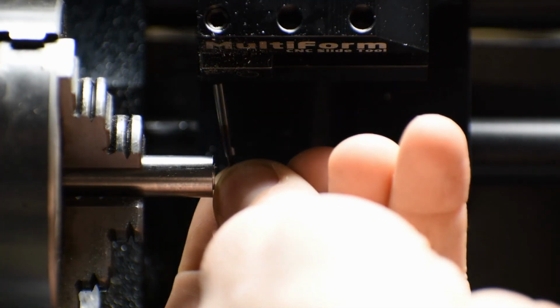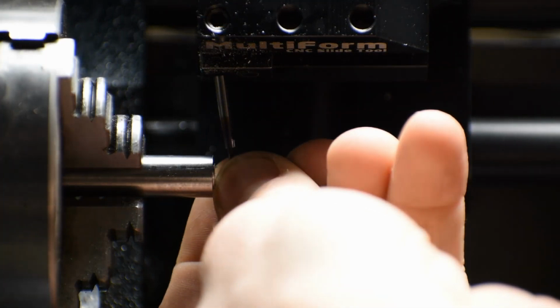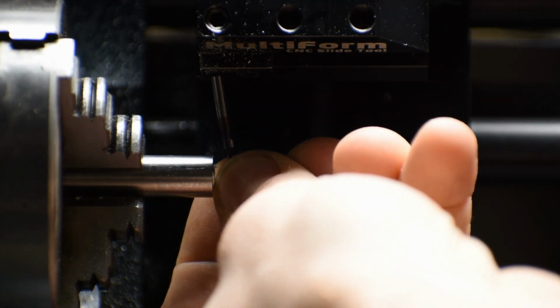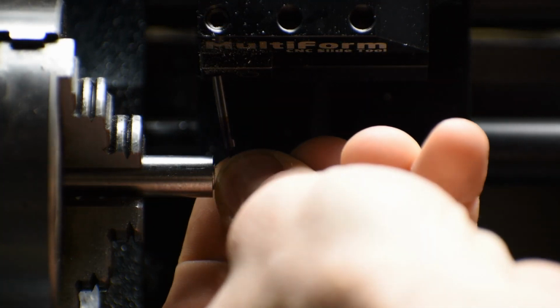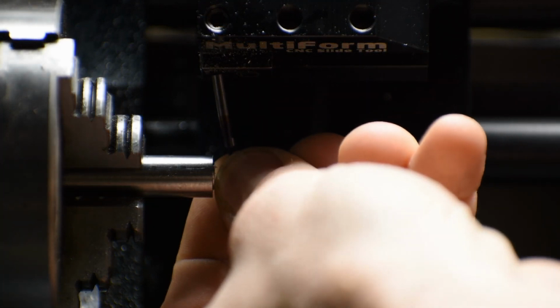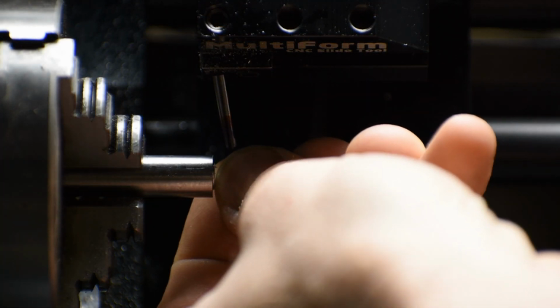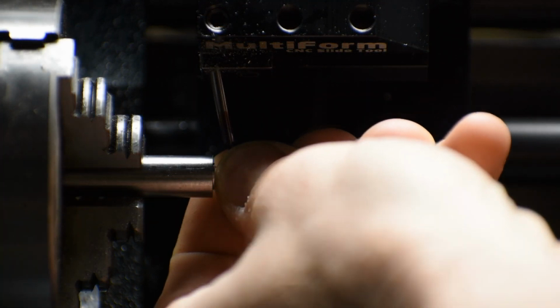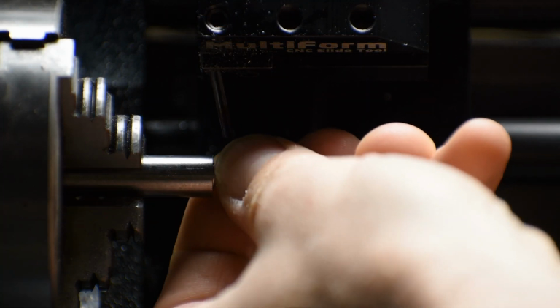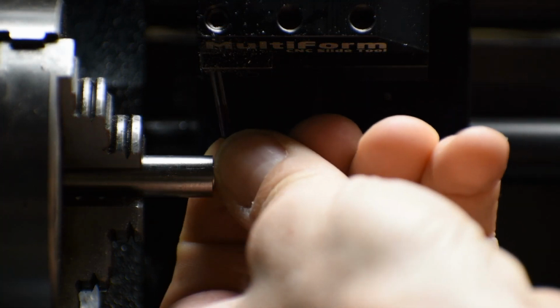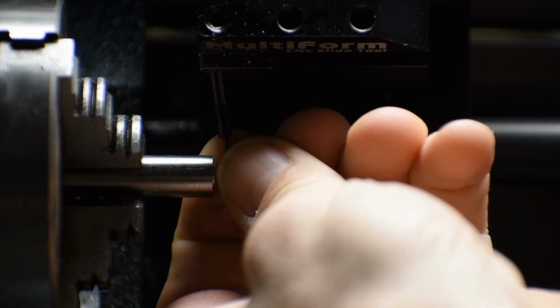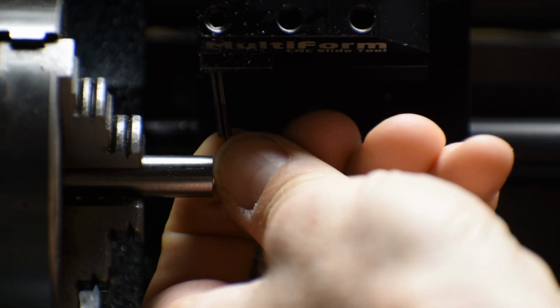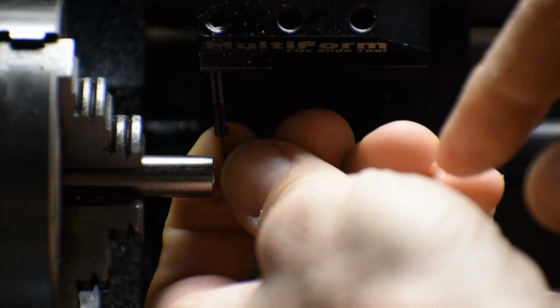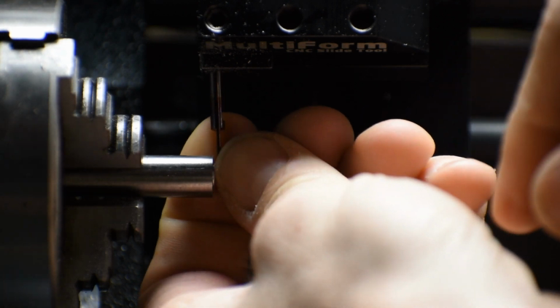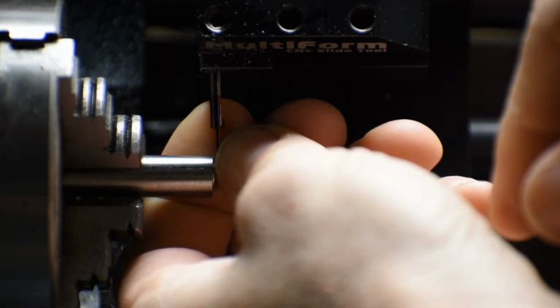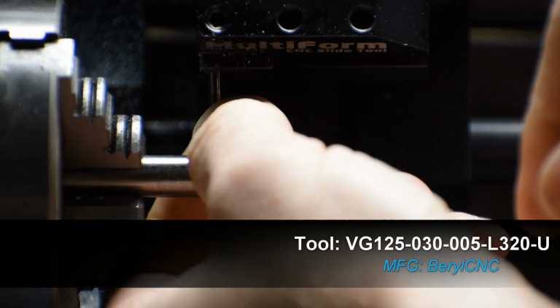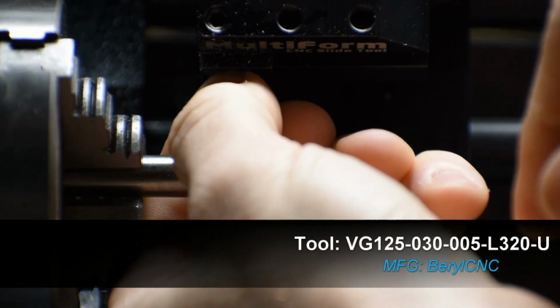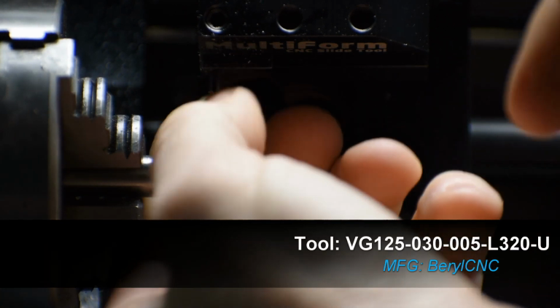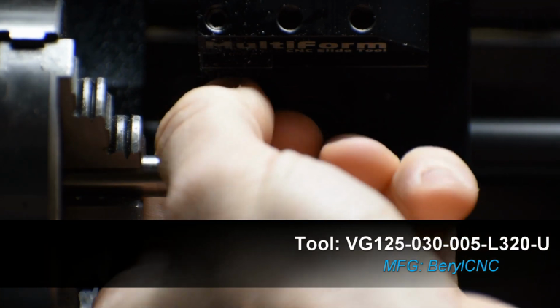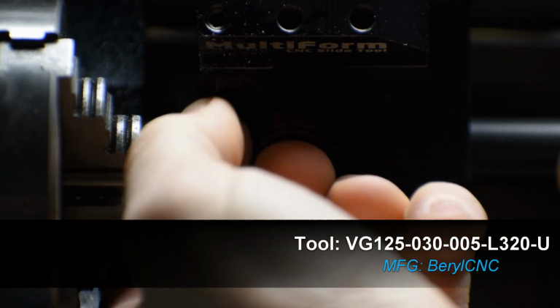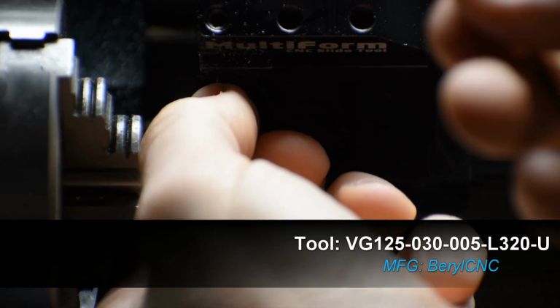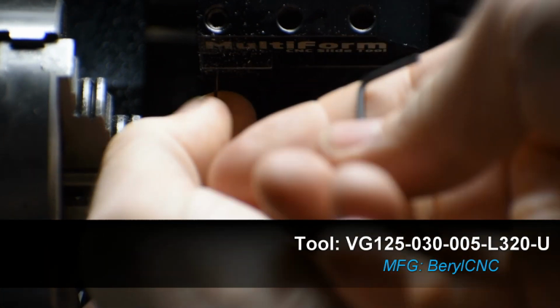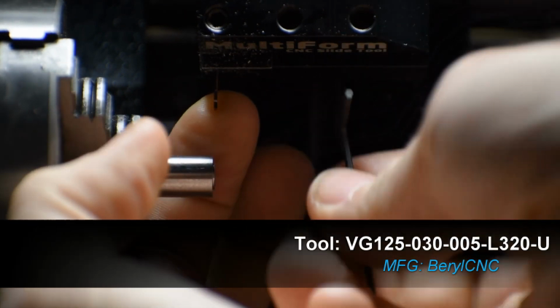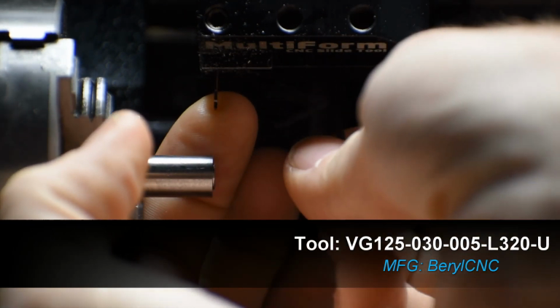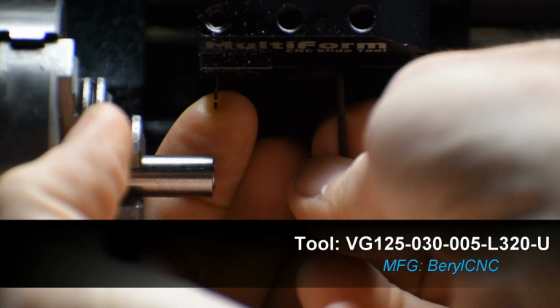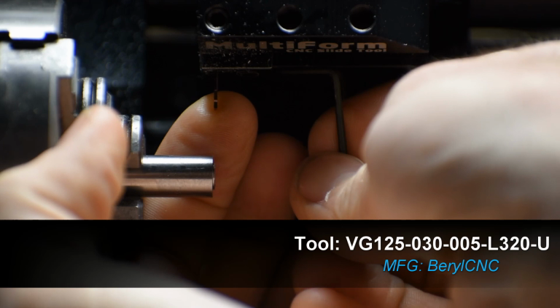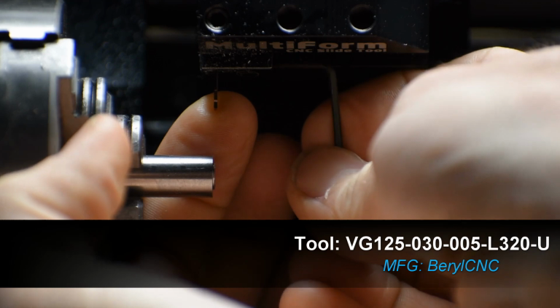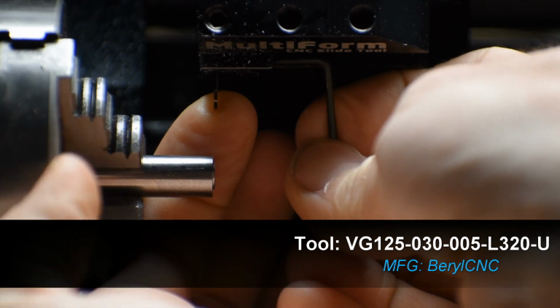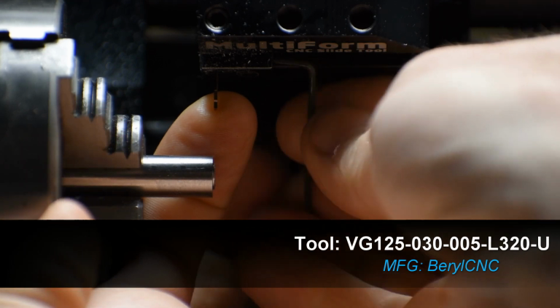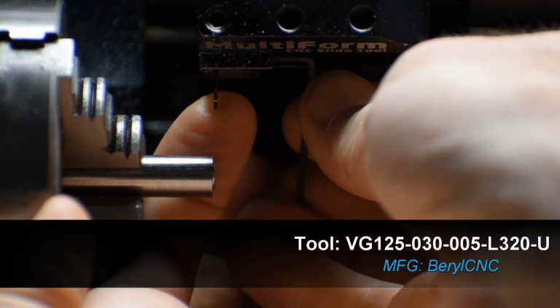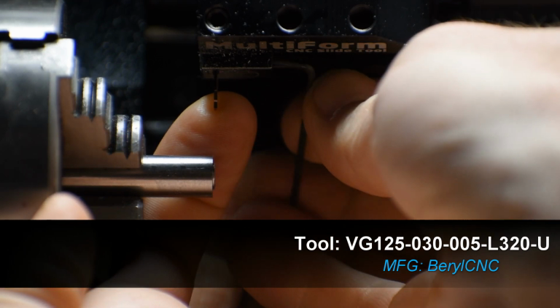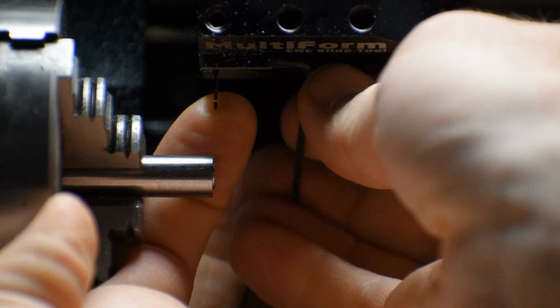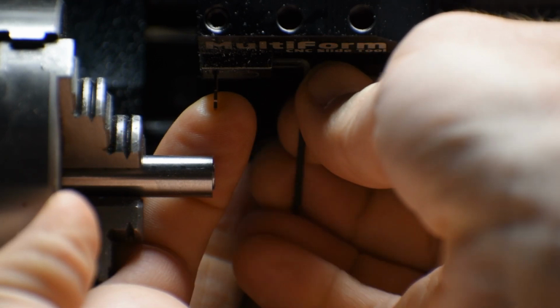First we're installing the Style 5 VersaGroove tool — there are just two little set screws we're going to tighten up on the side of that tool holder.